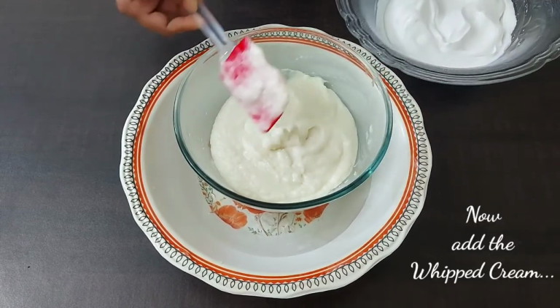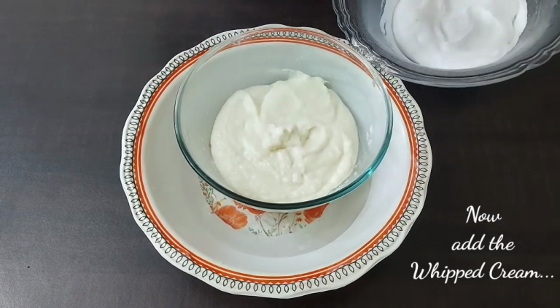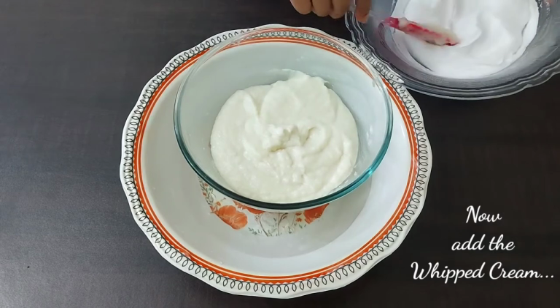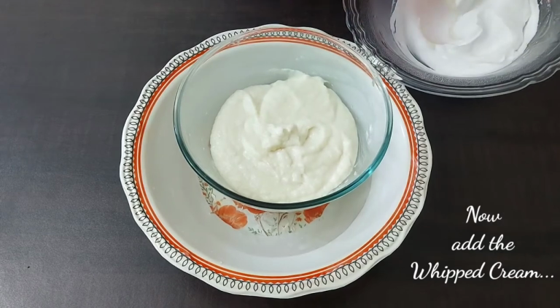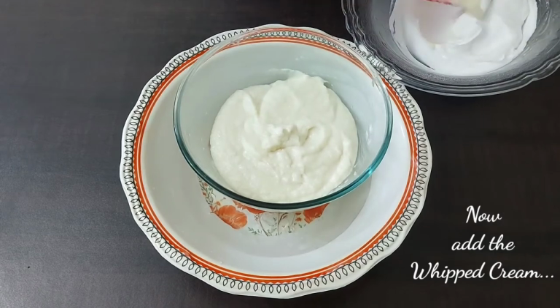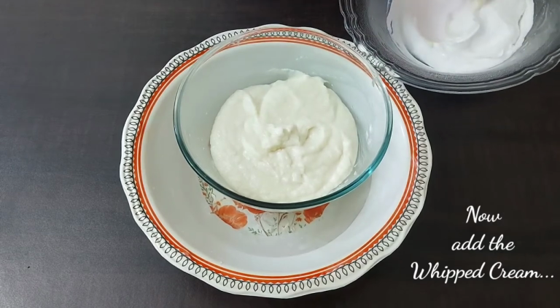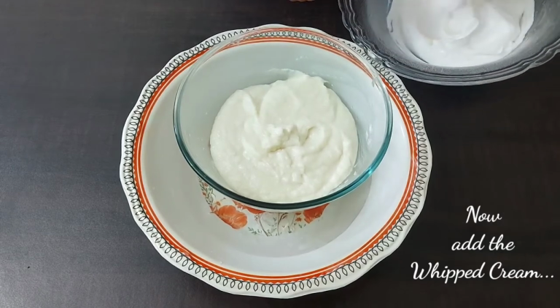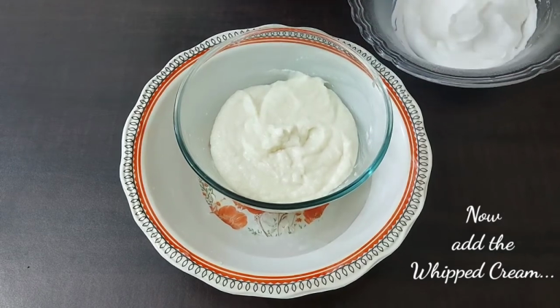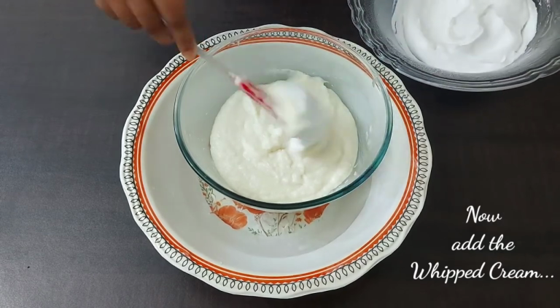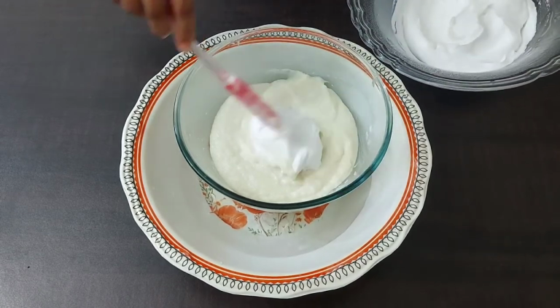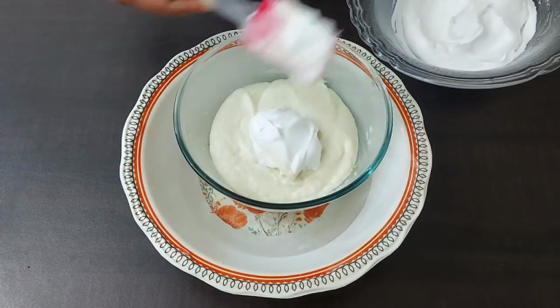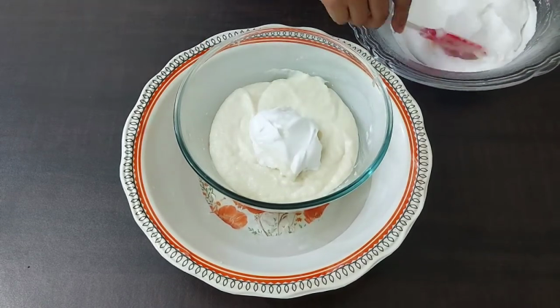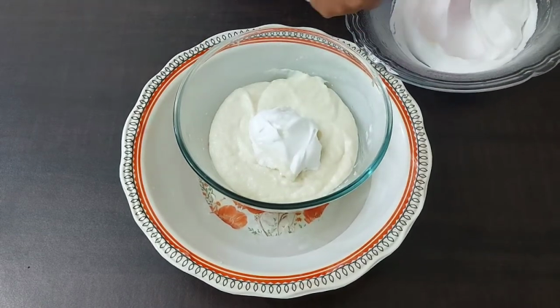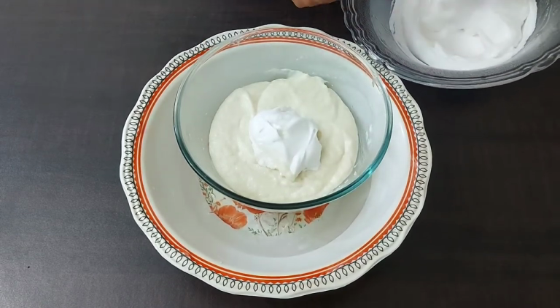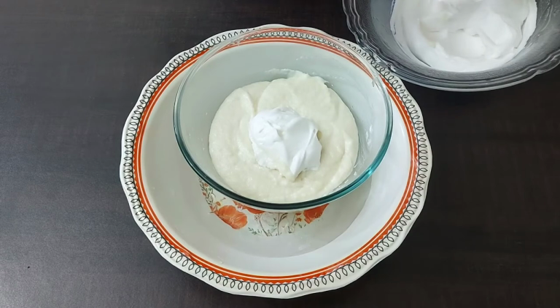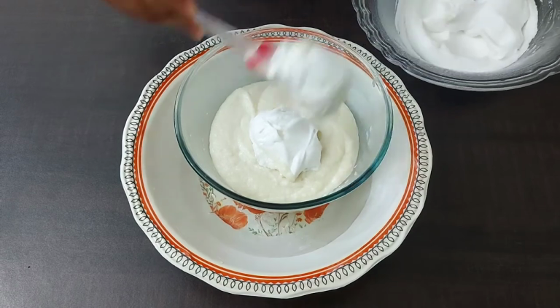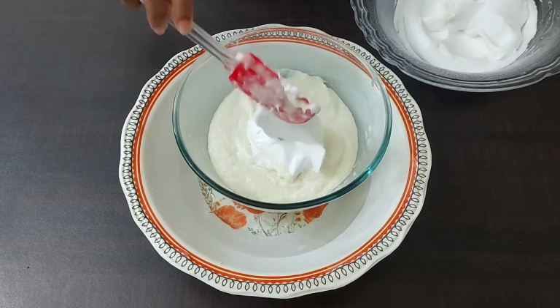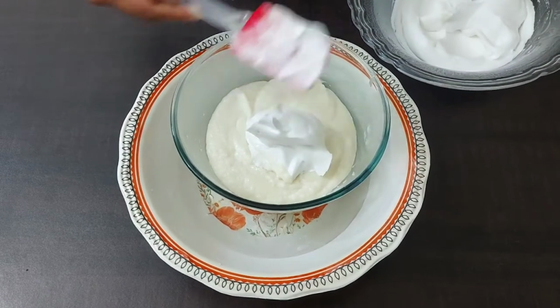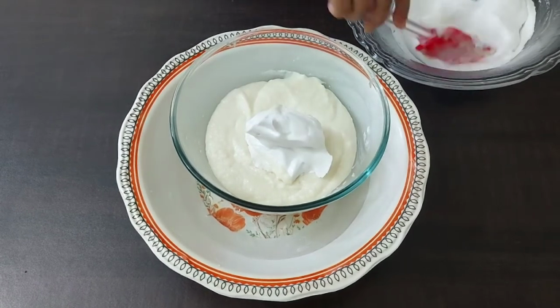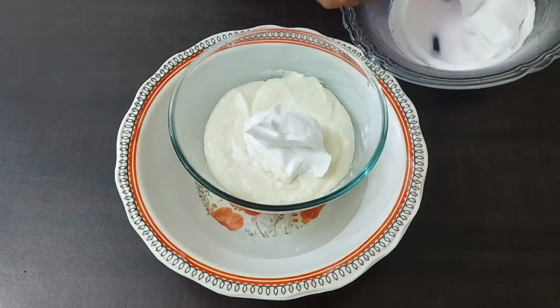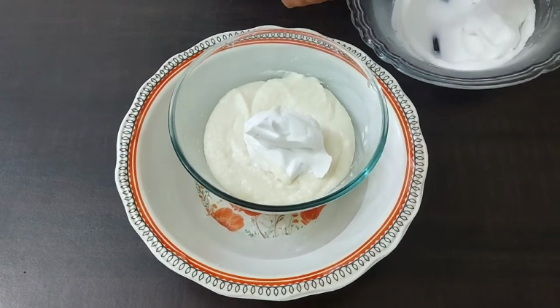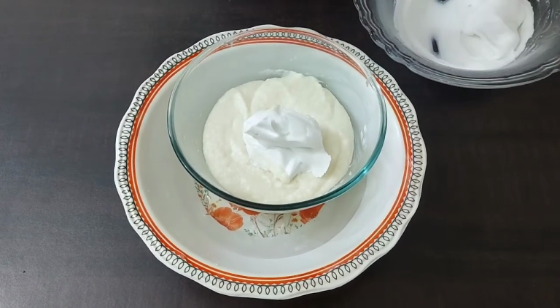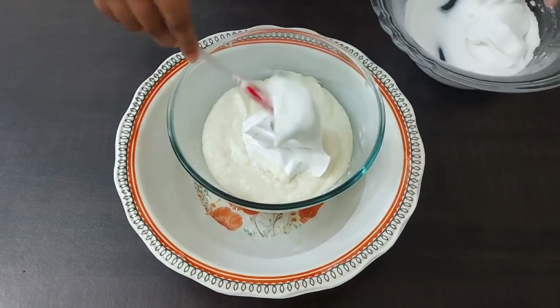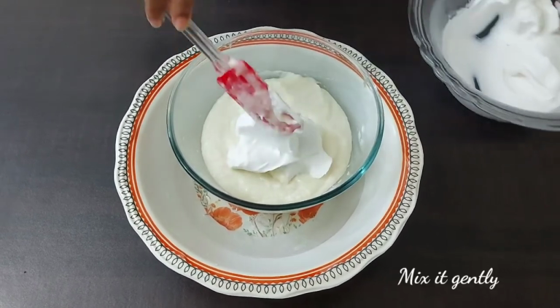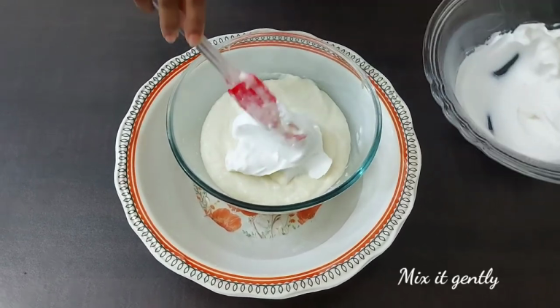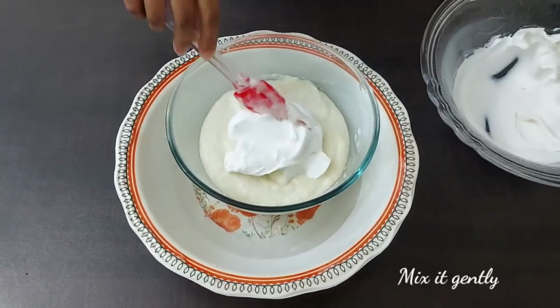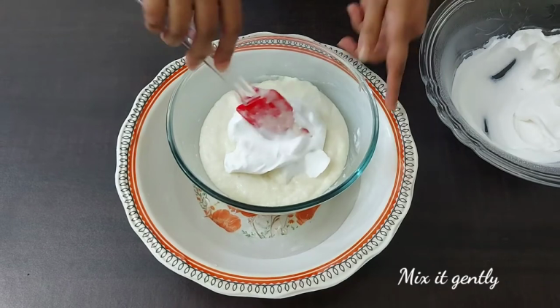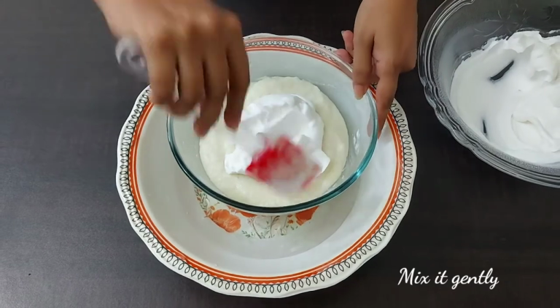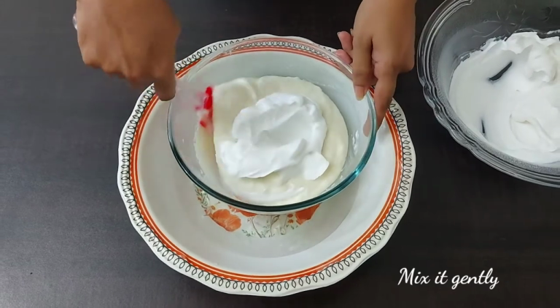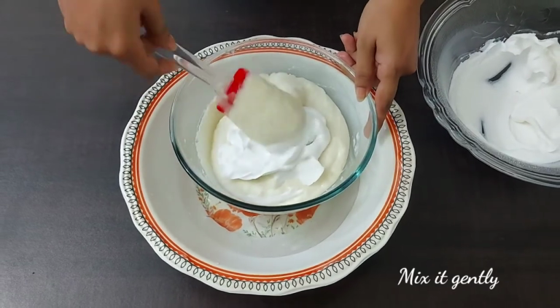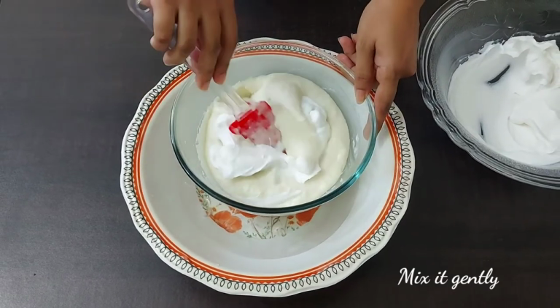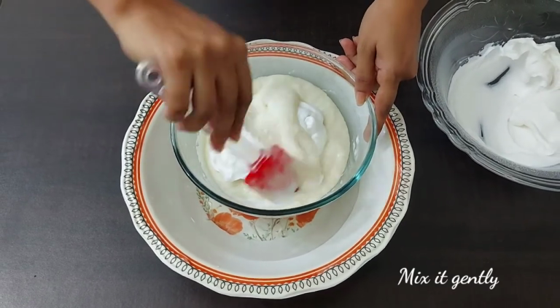Now this cream we have to fold in gently. This can also be done in batches, as I have done.